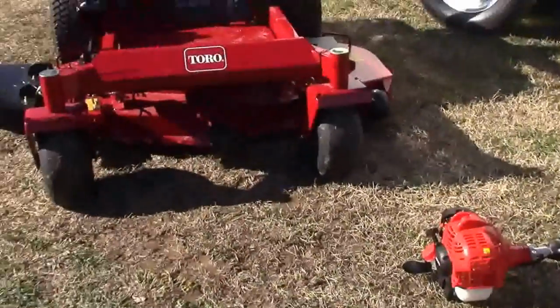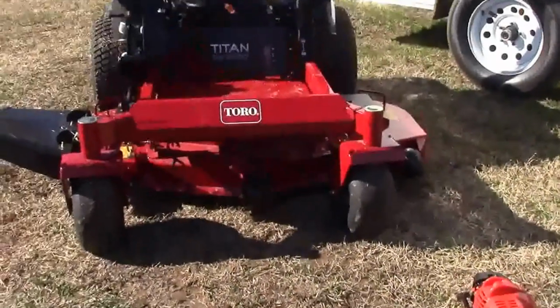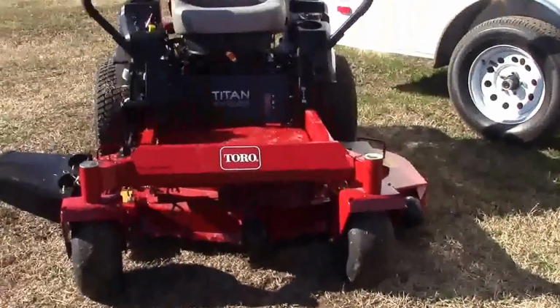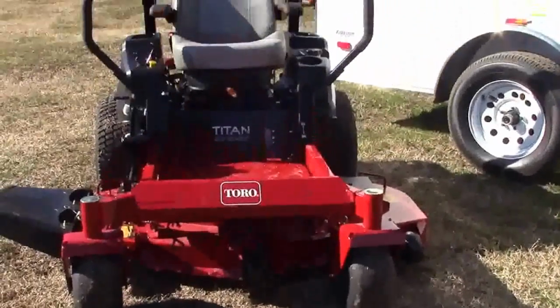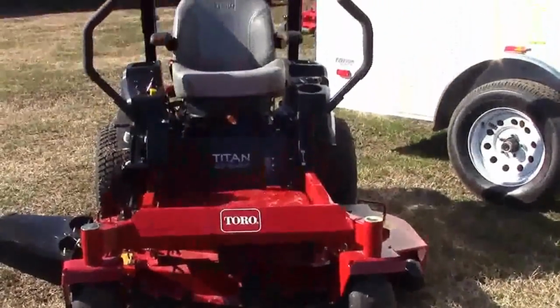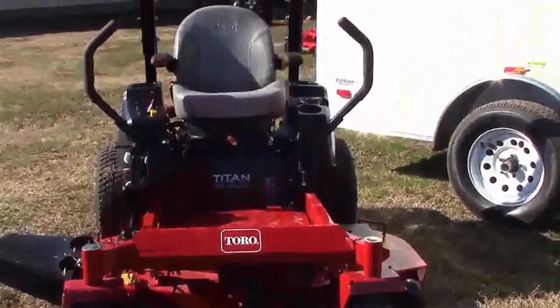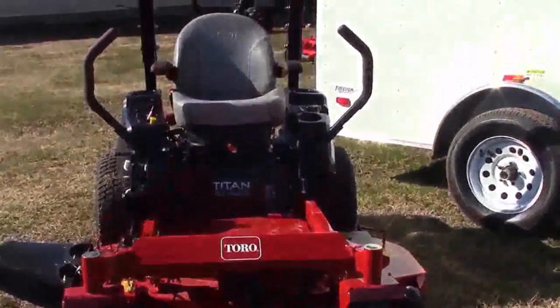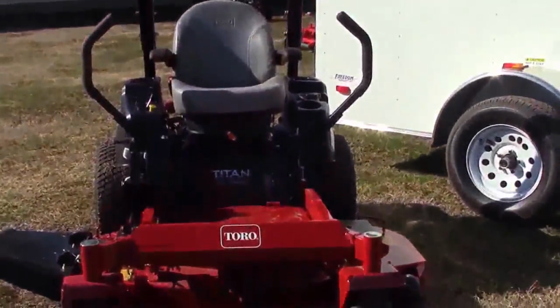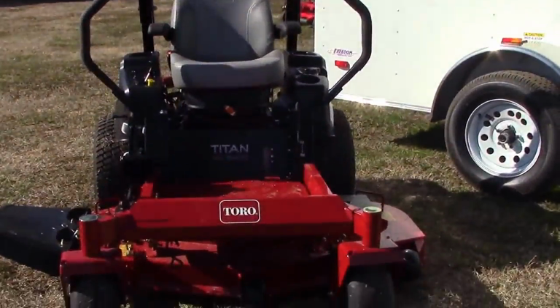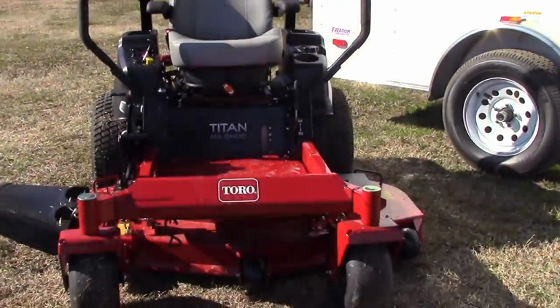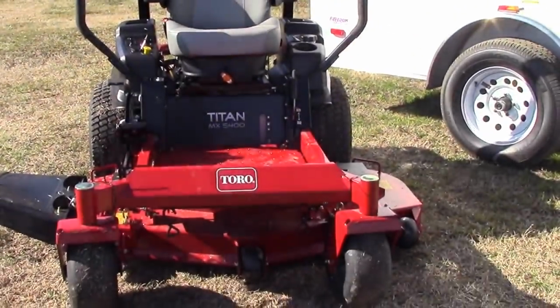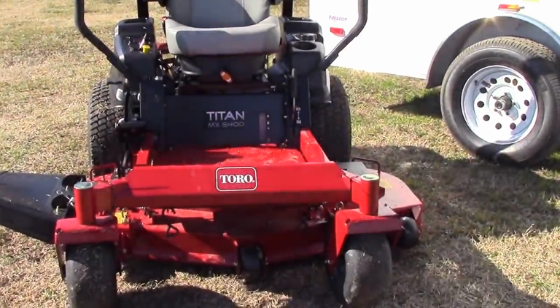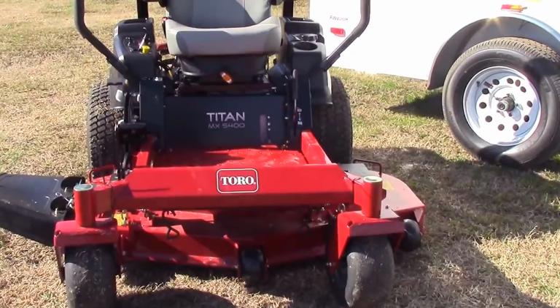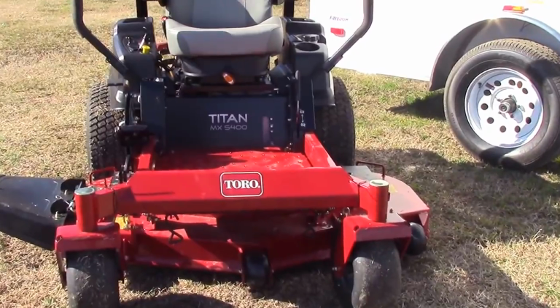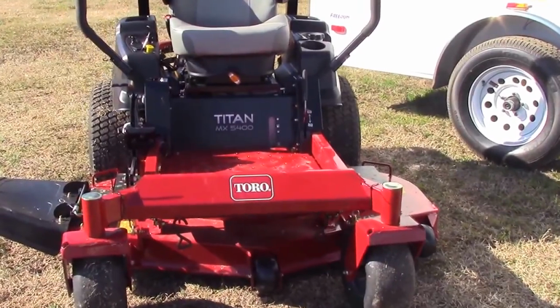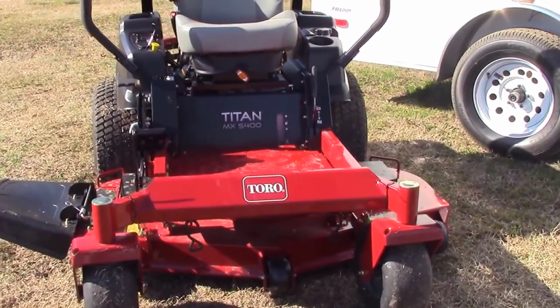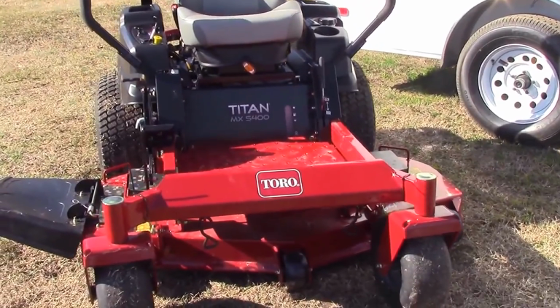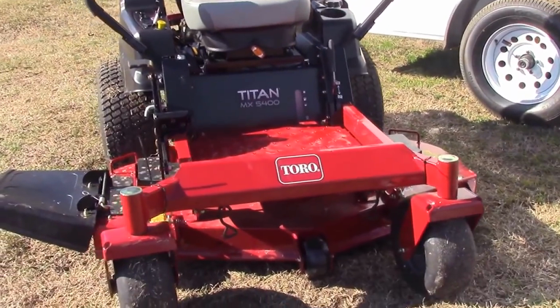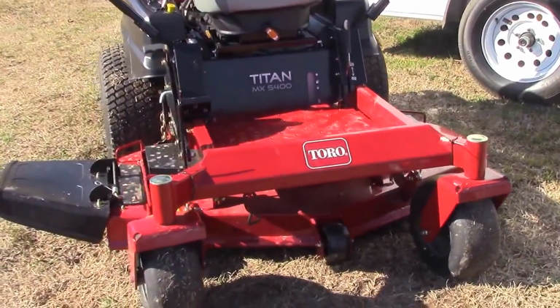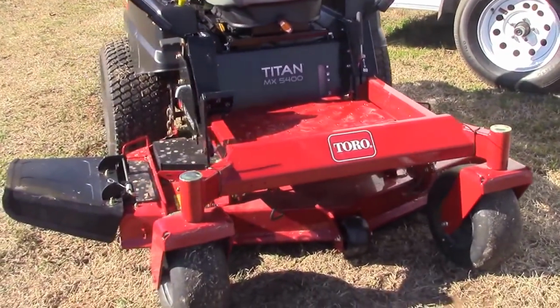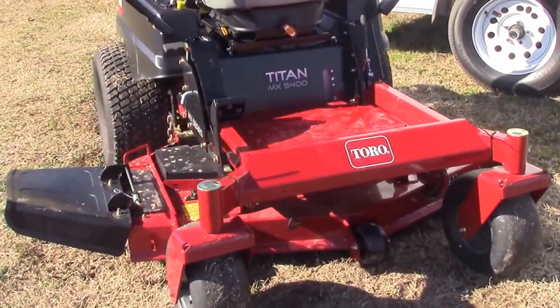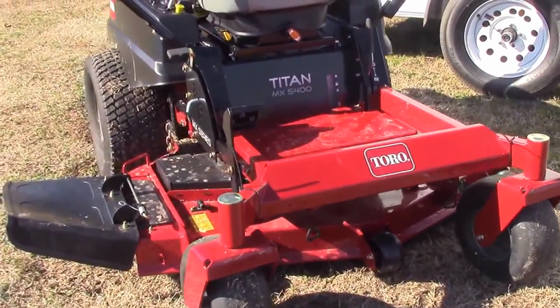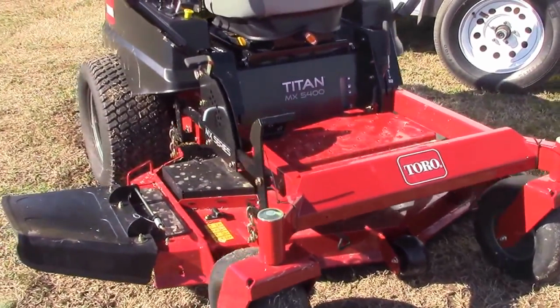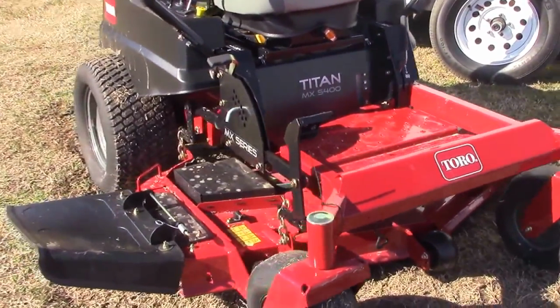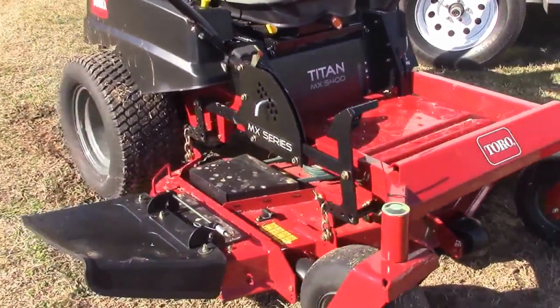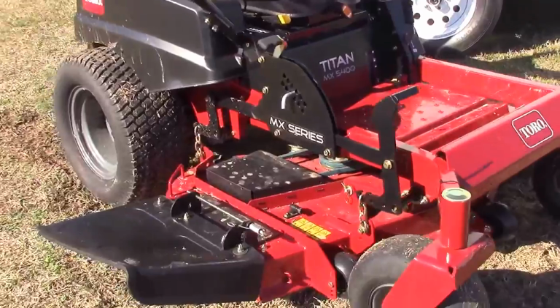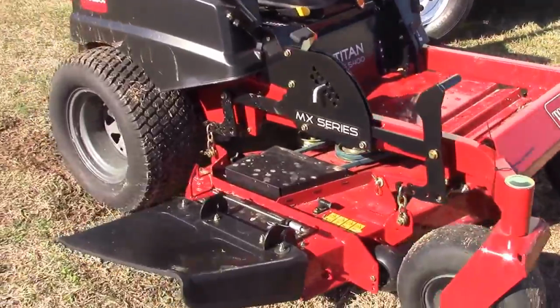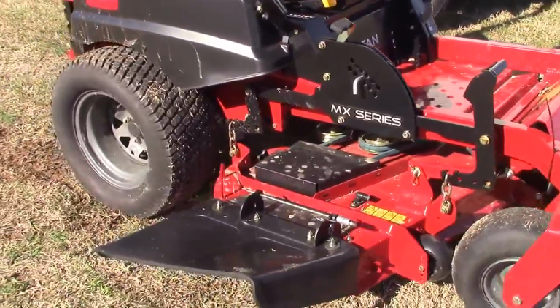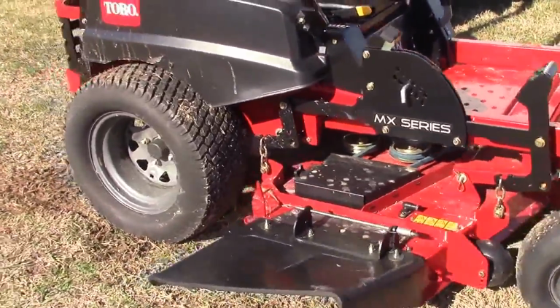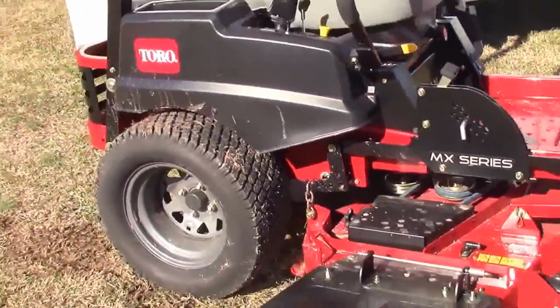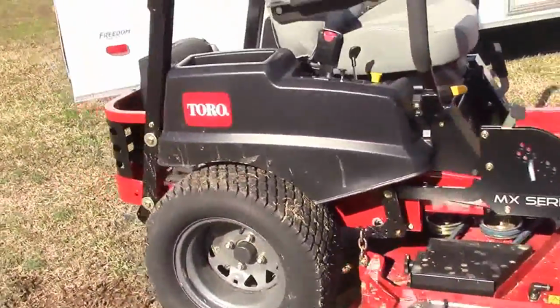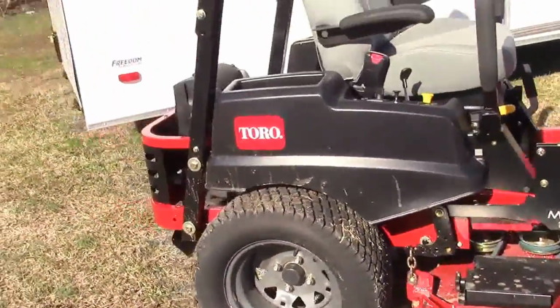Now the zero-turn mower featured in this package deal is going to be the Toro Titan MX5400. It's going to have a 54-inch deck and a Kohler engine.